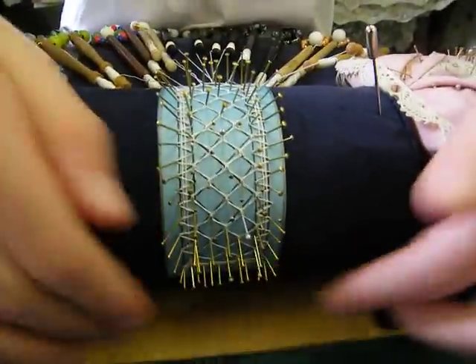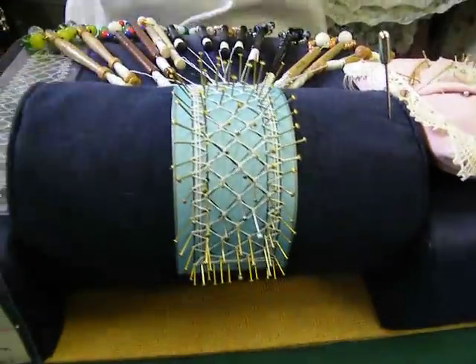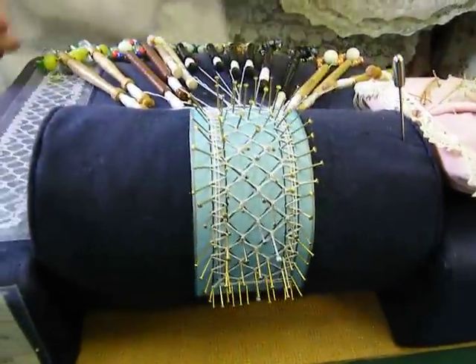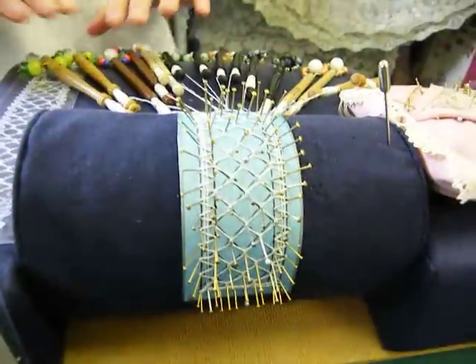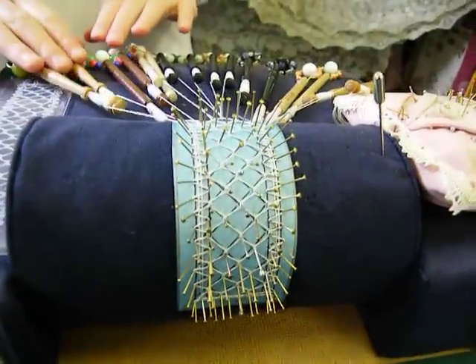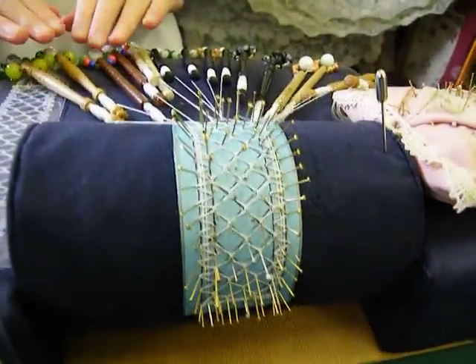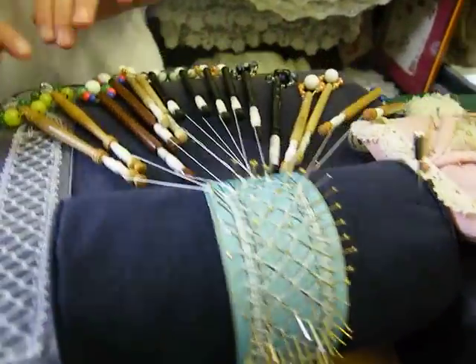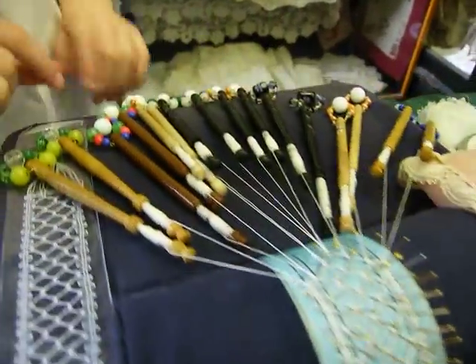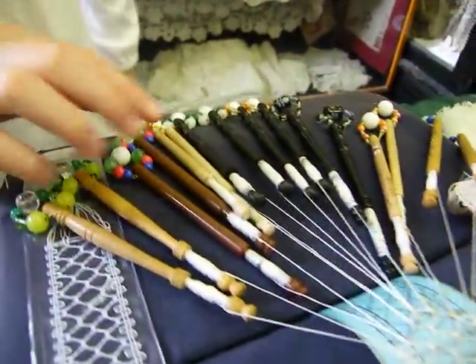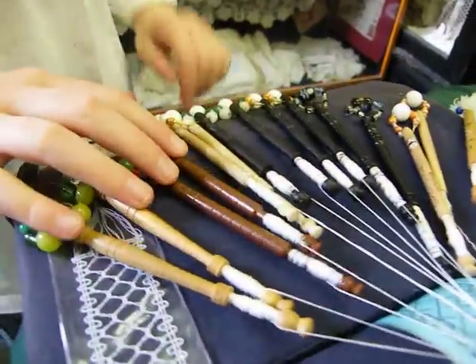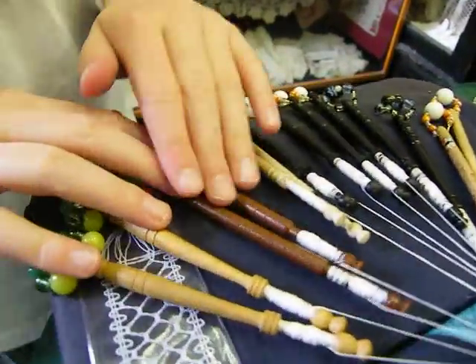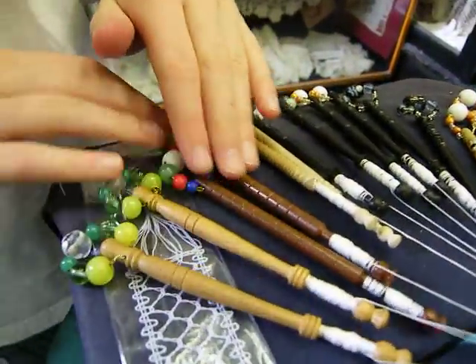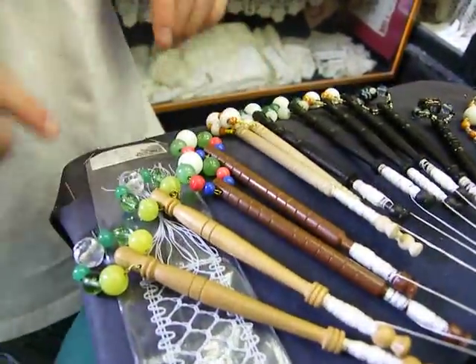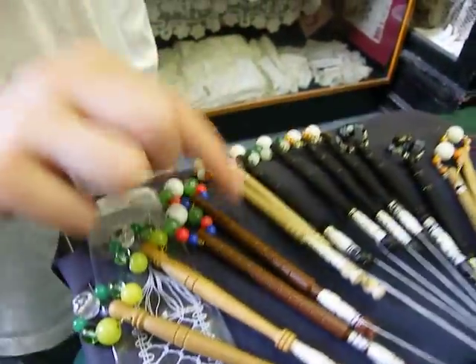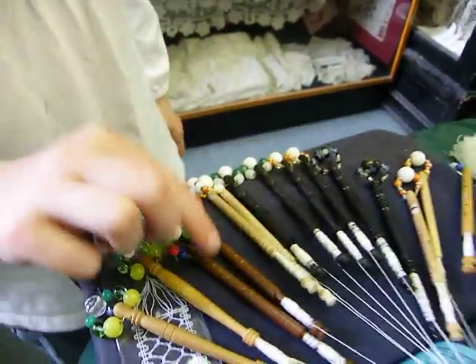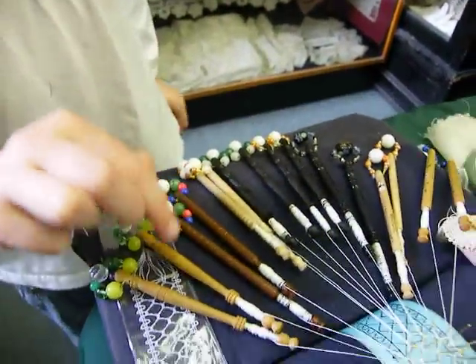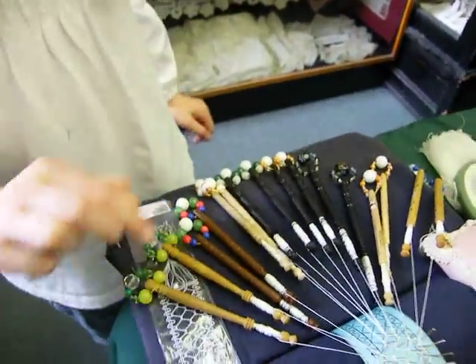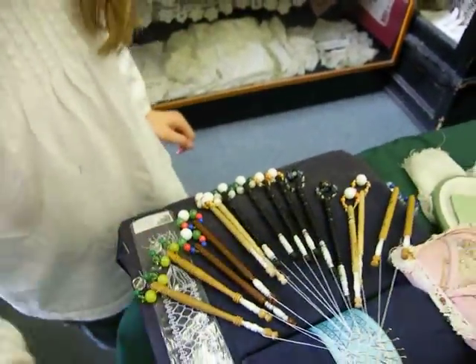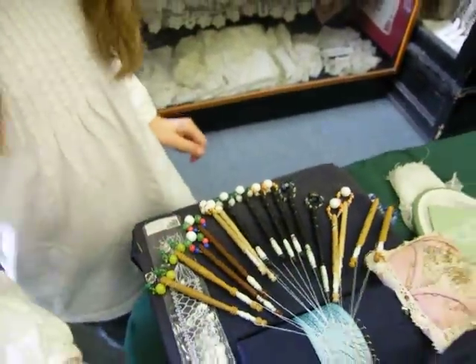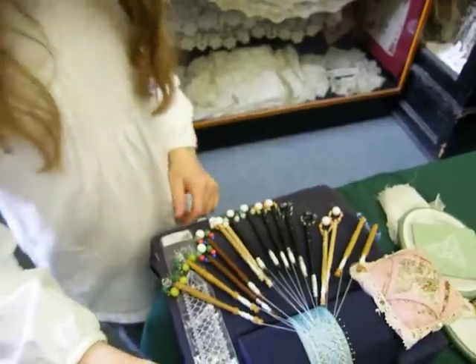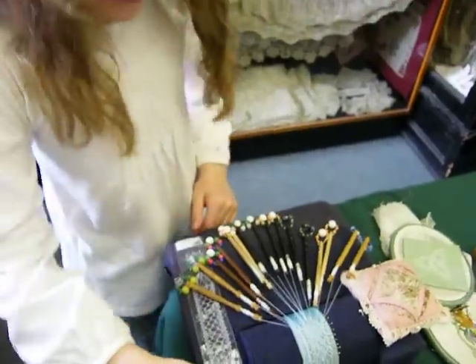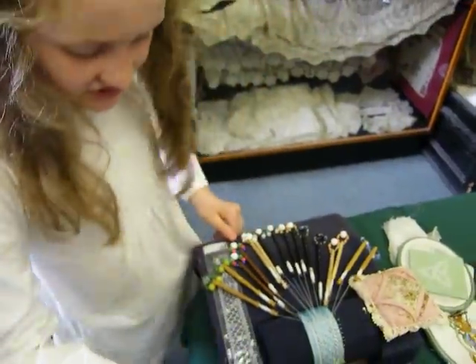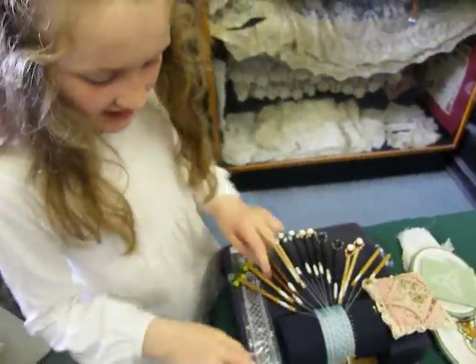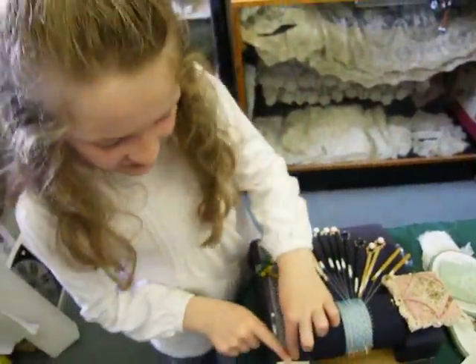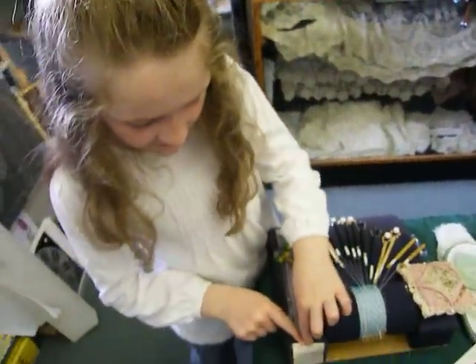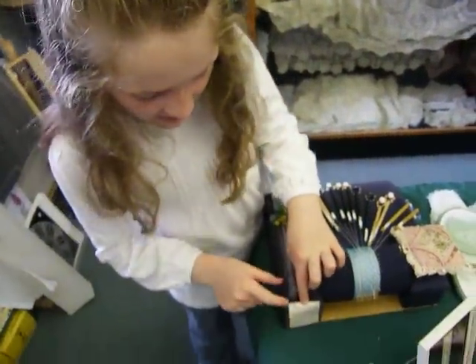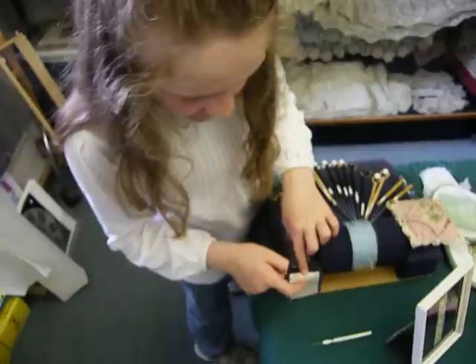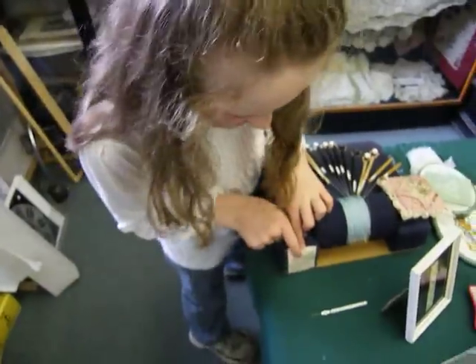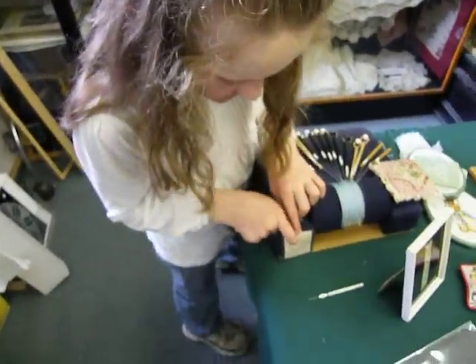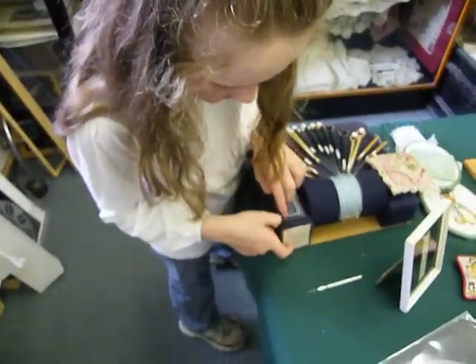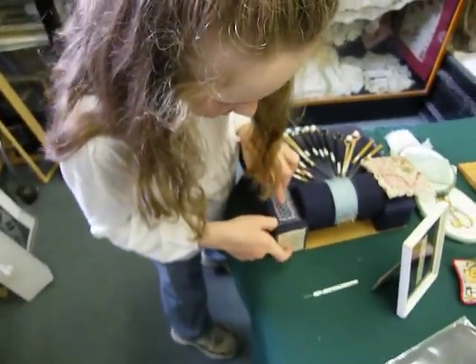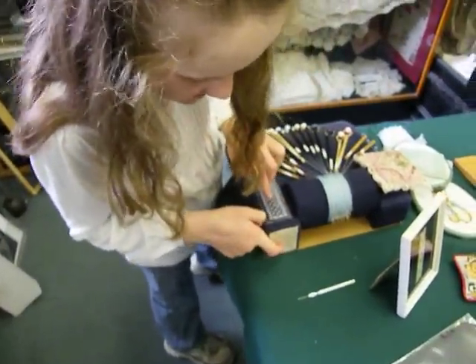And then you count out the bobbins. You get two pairs of bobbins and you count them out: one, two, three, four. And then you use the stitches — the half stitch, the whole stitch, and the whole stitch twist.